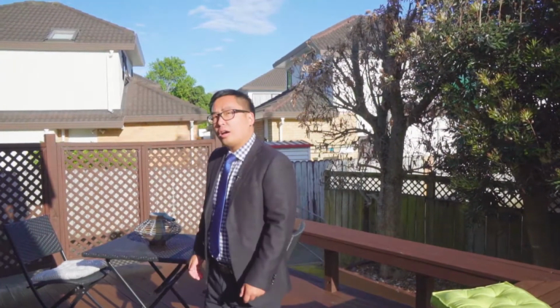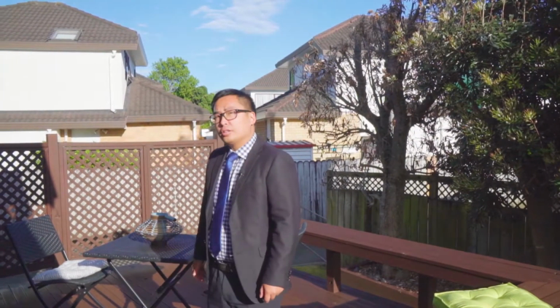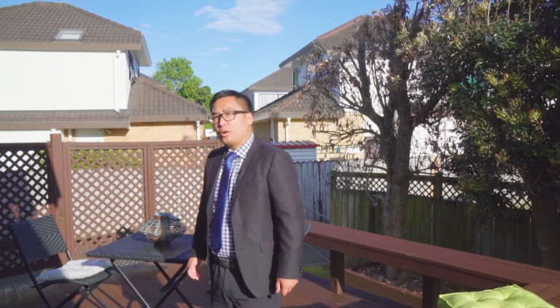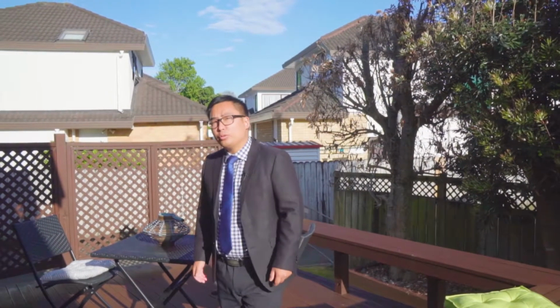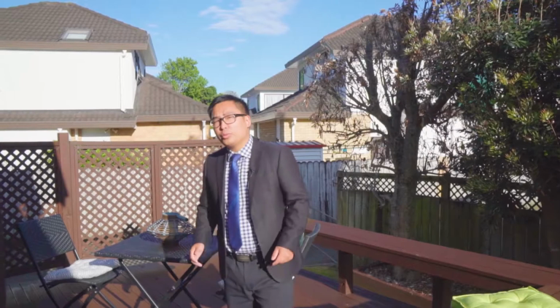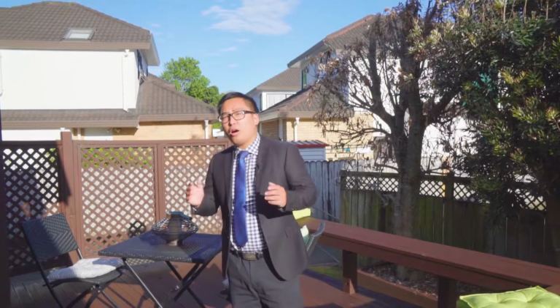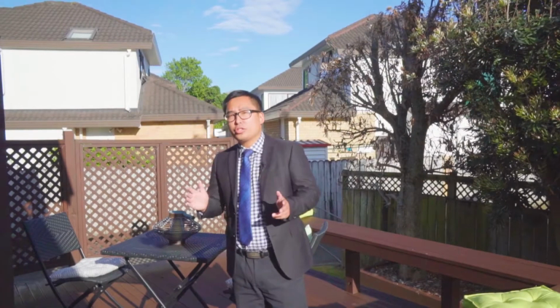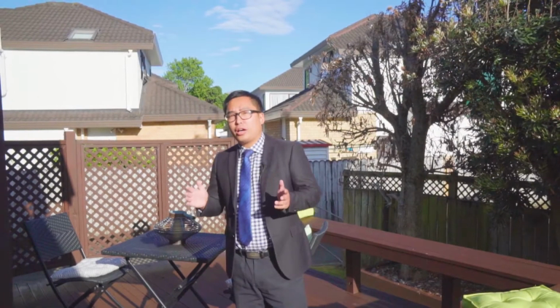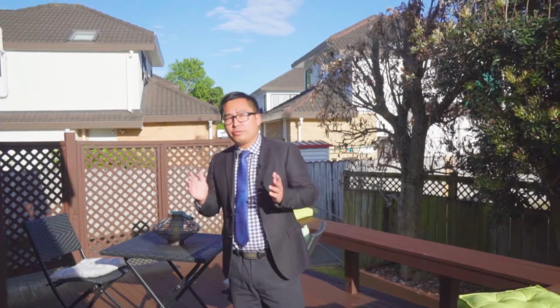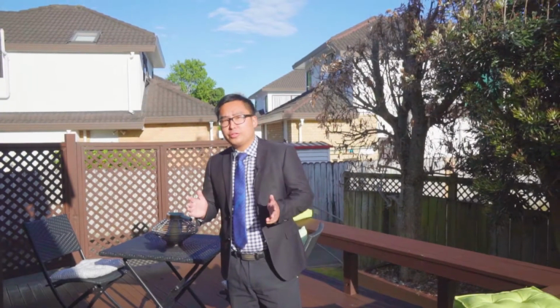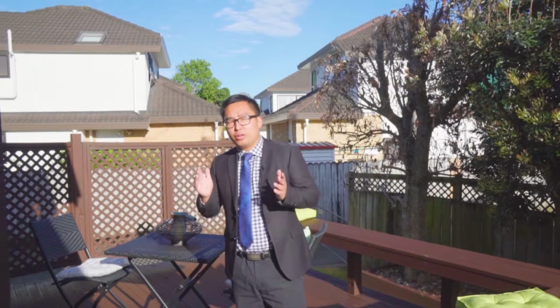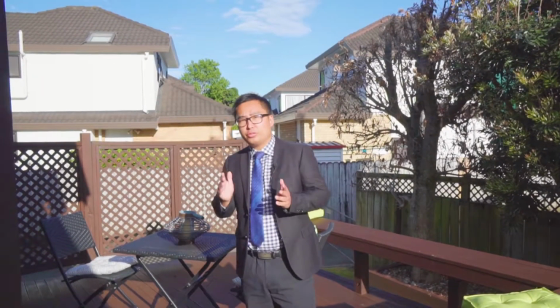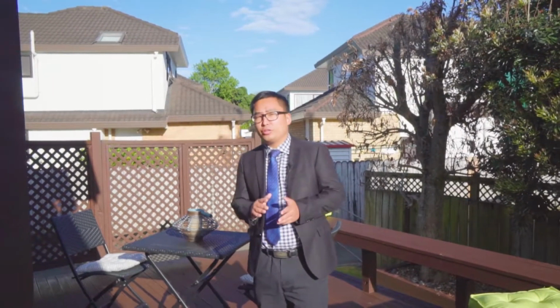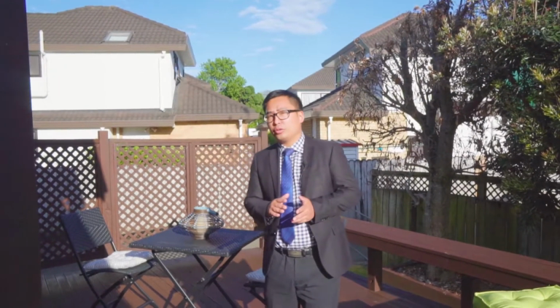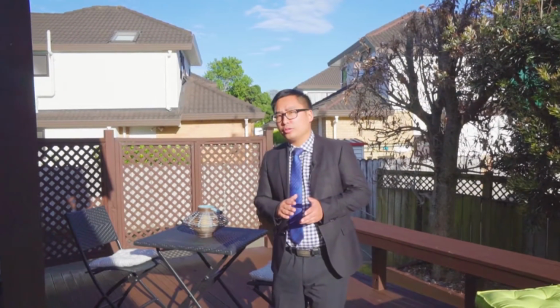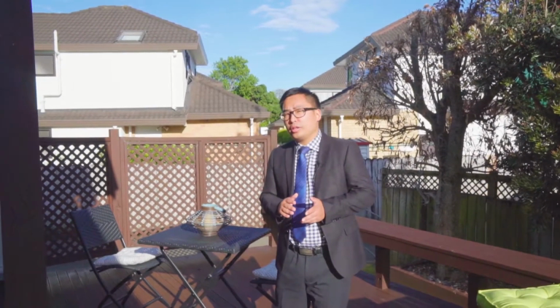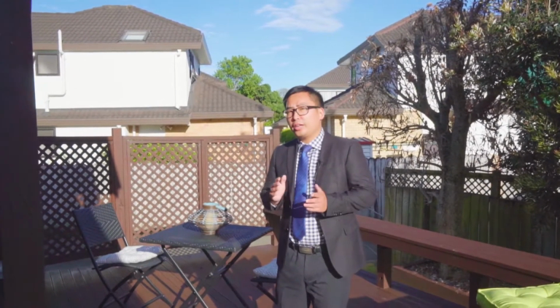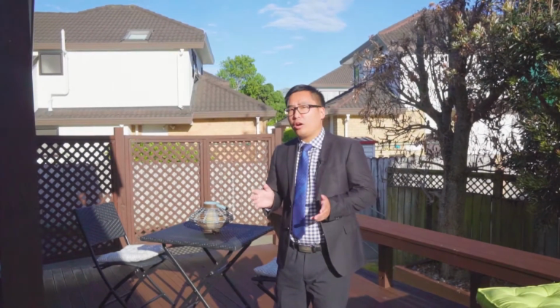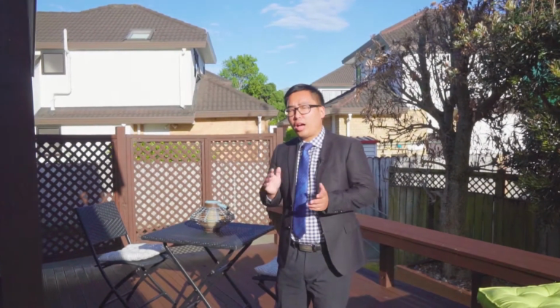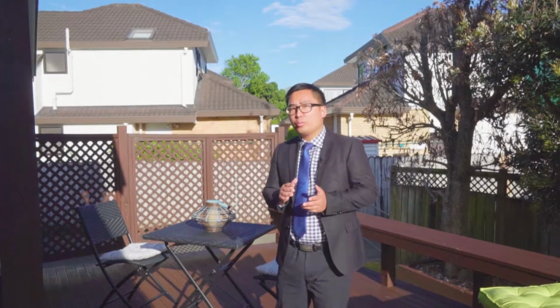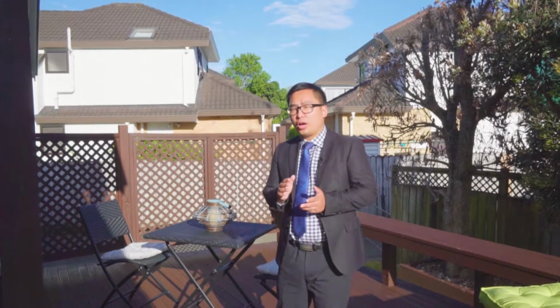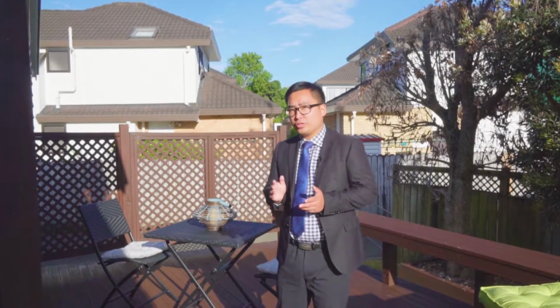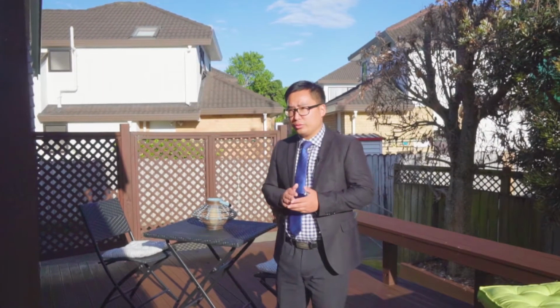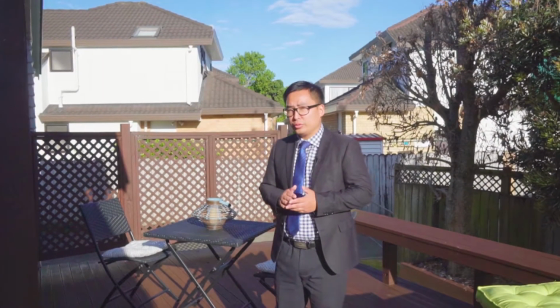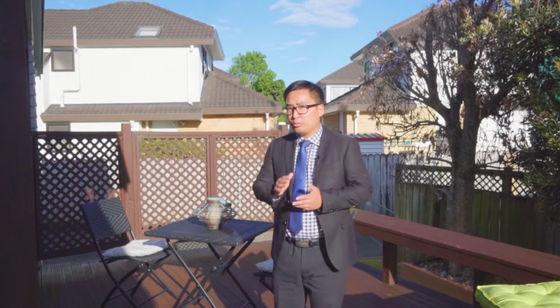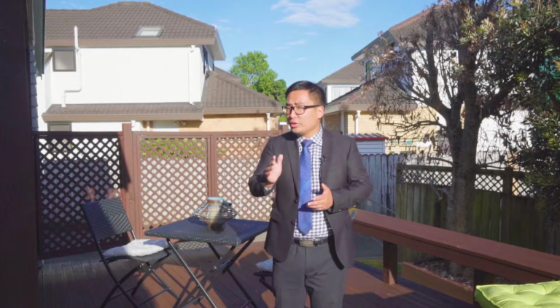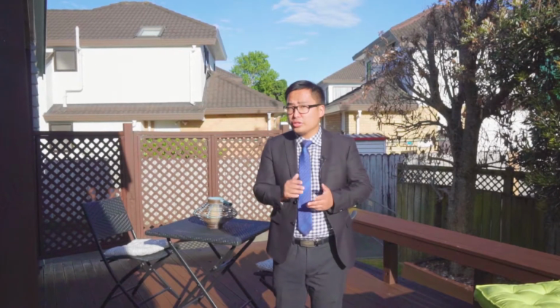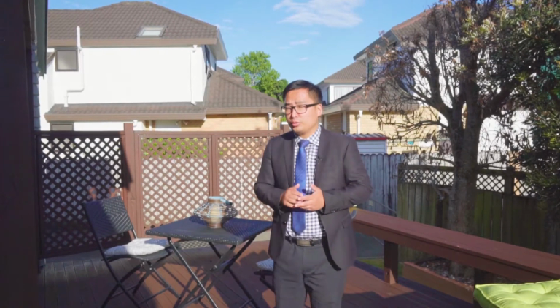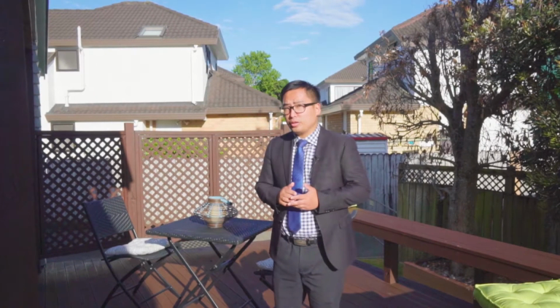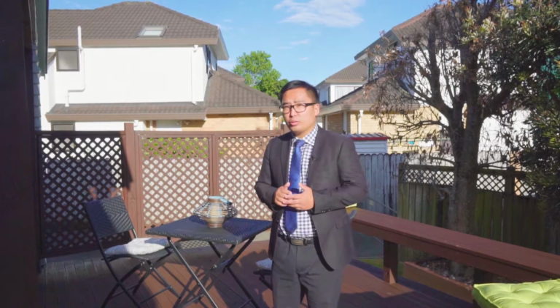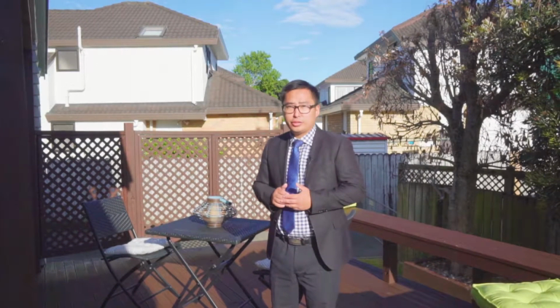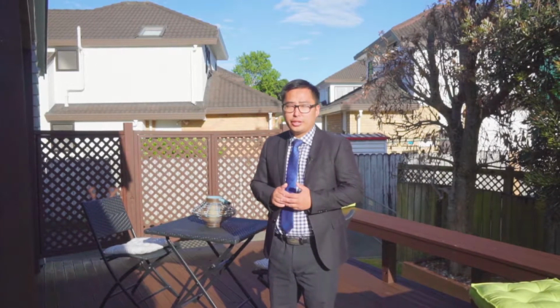This property will be auctioned on 5th of December at our Highbrook Auction Room. Bring your checkbook. I will see you there.